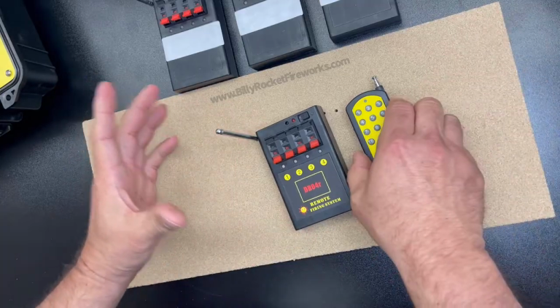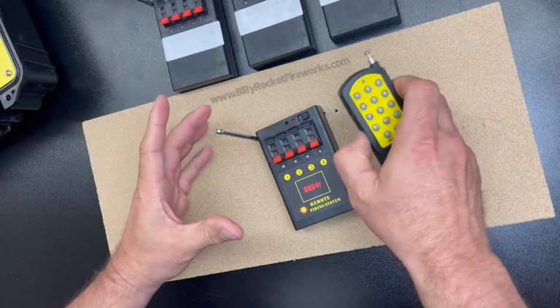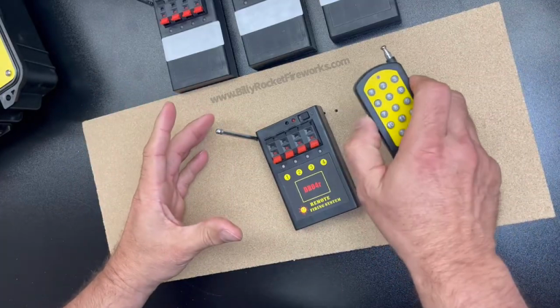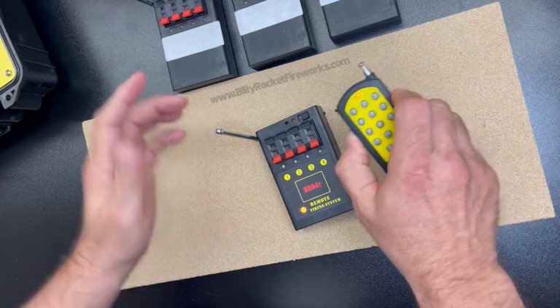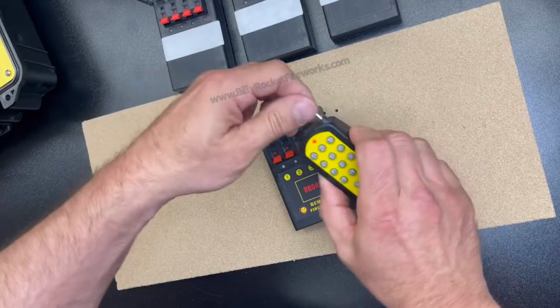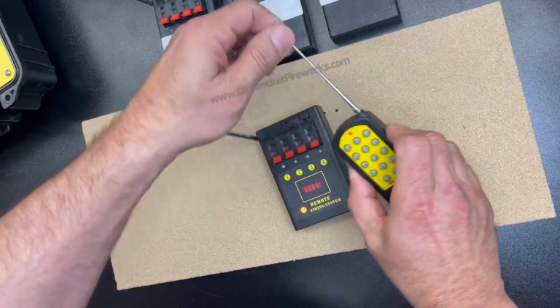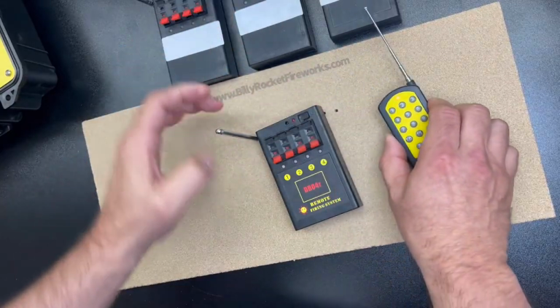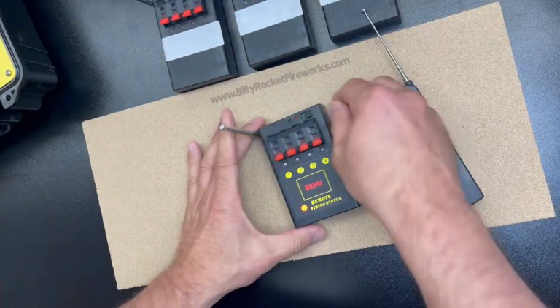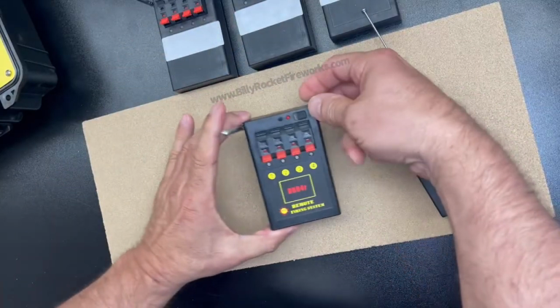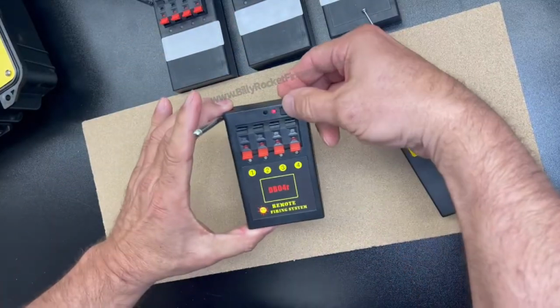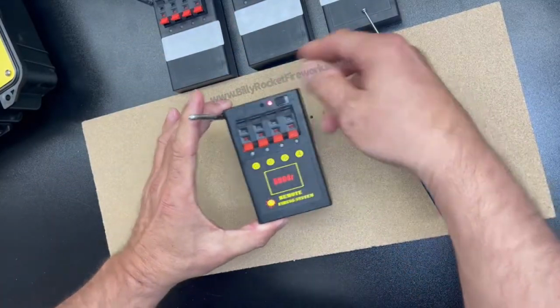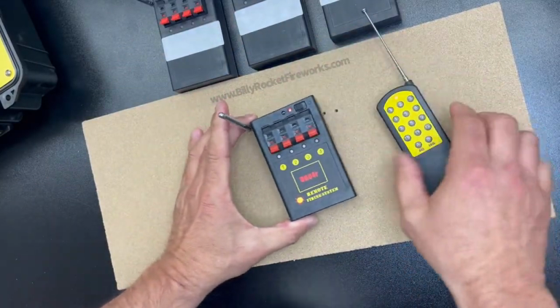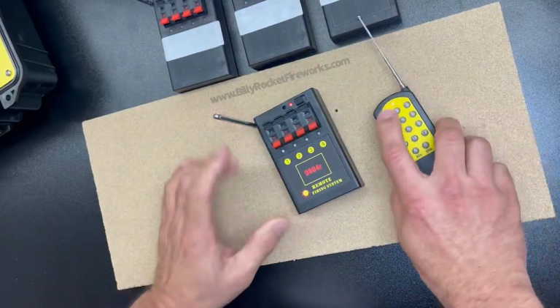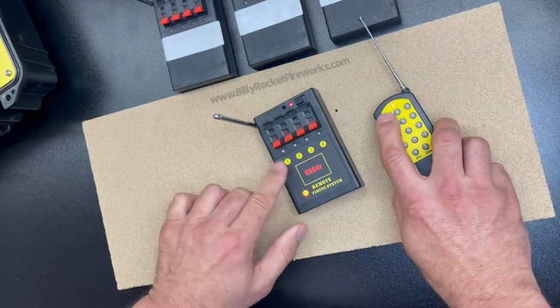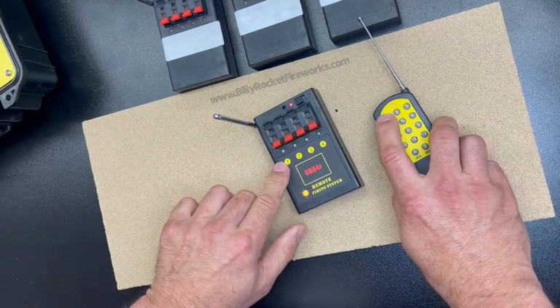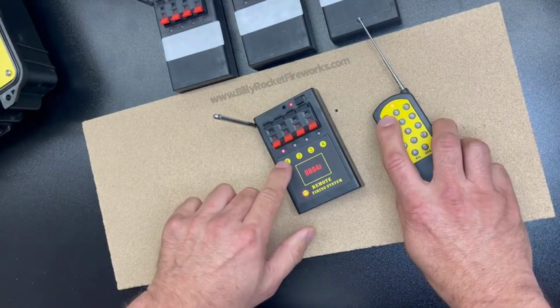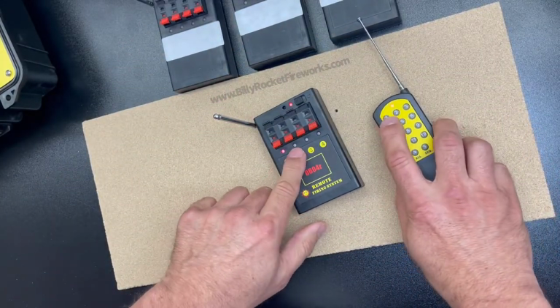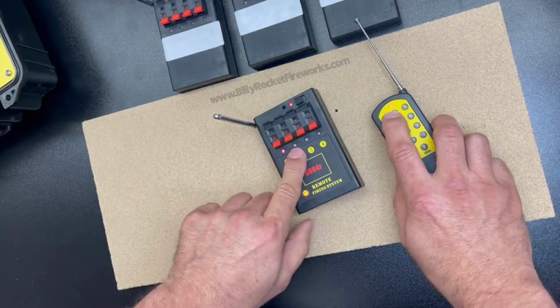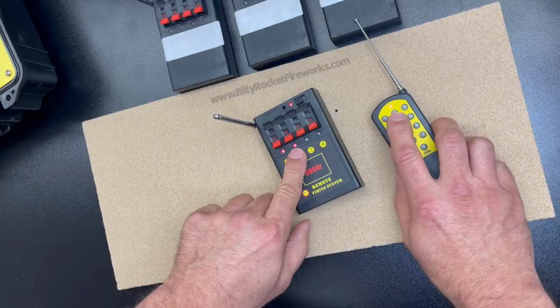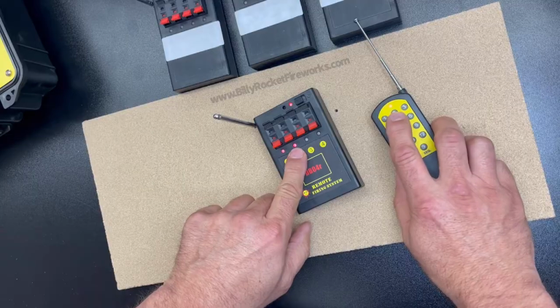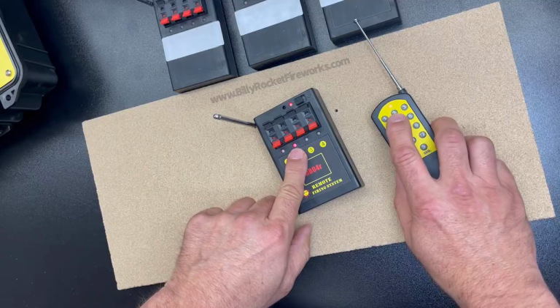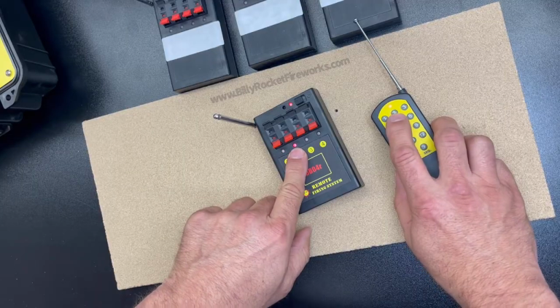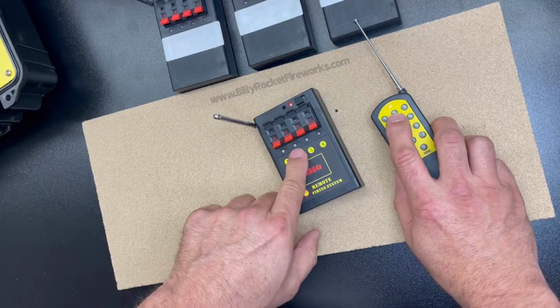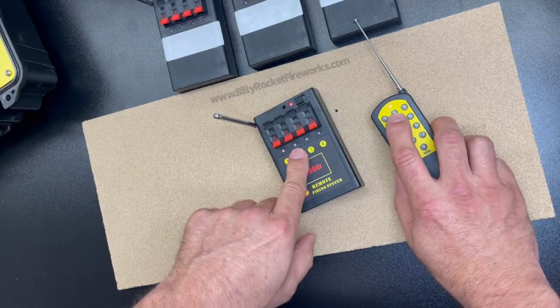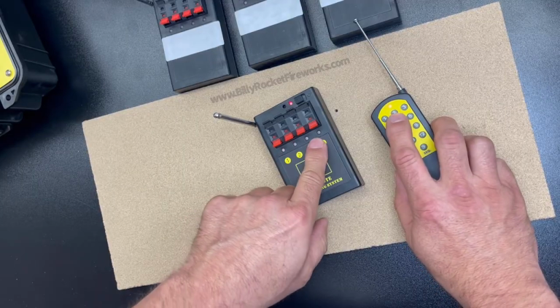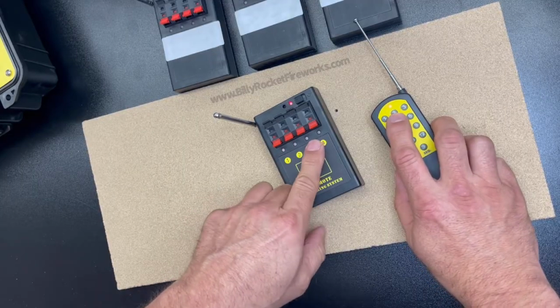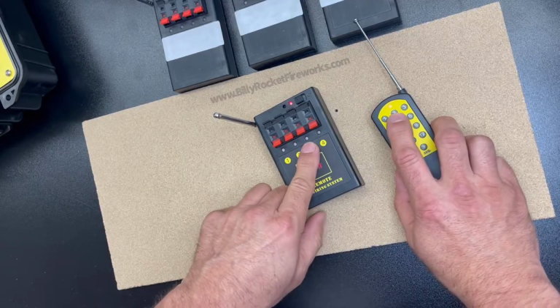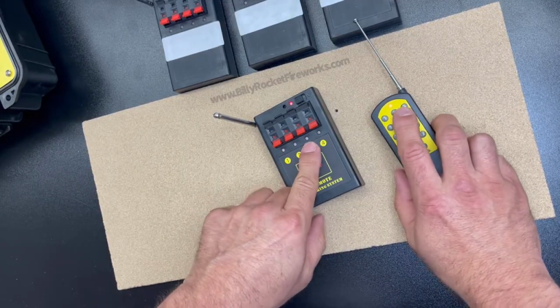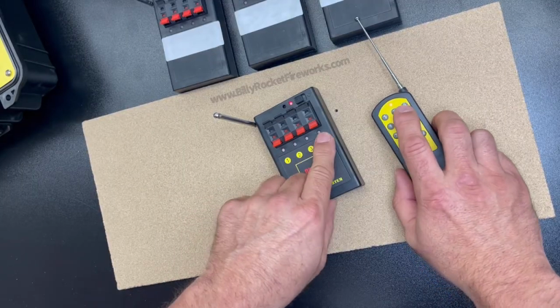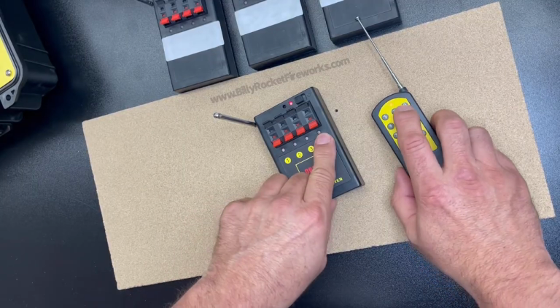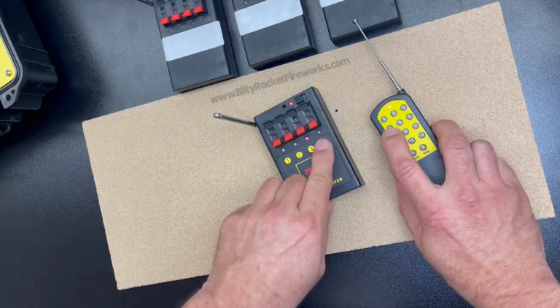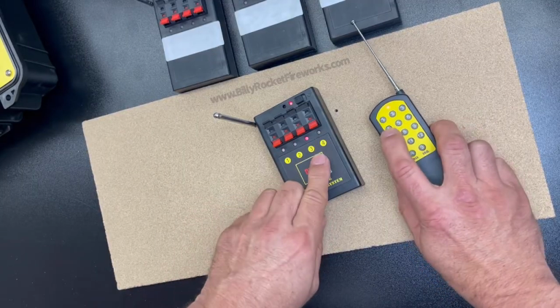Right out of the box, you simply turn it on, turn your module on, and these are pre-programmed ready to go. Each push of the button corresponds to the Q on your module with the one on the receiver.